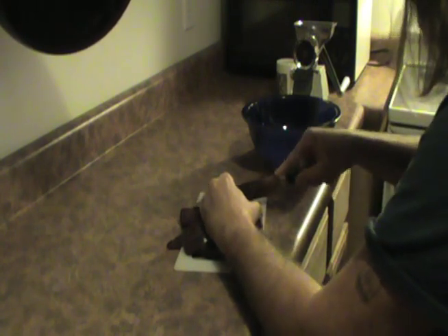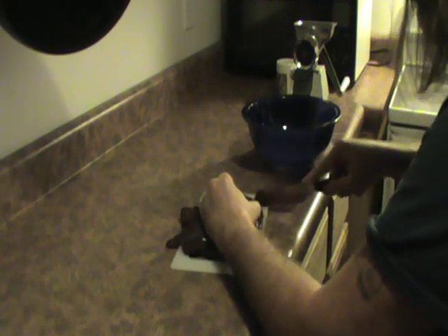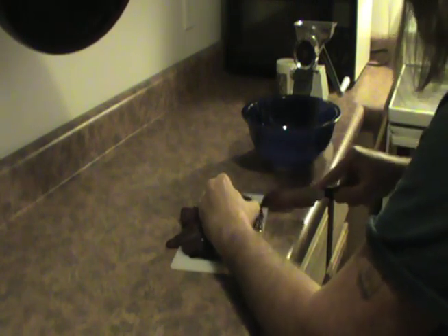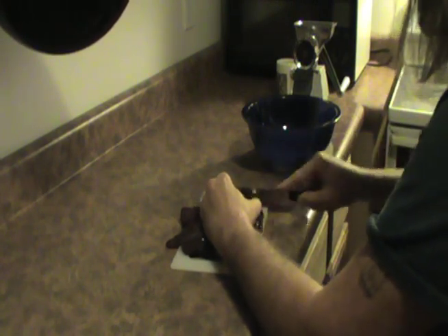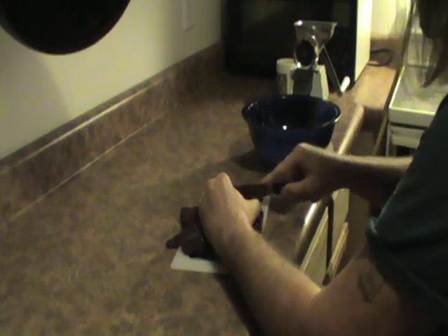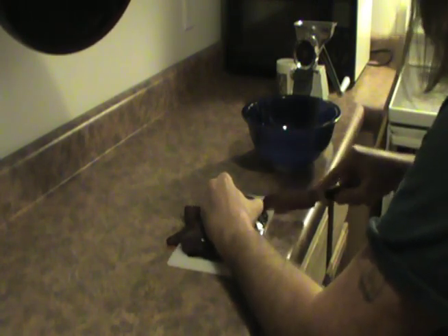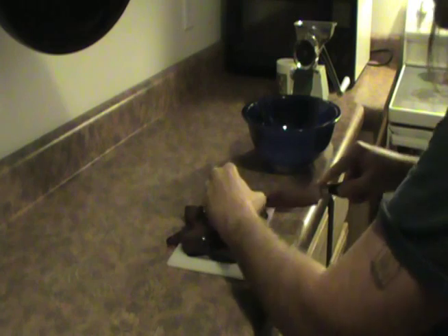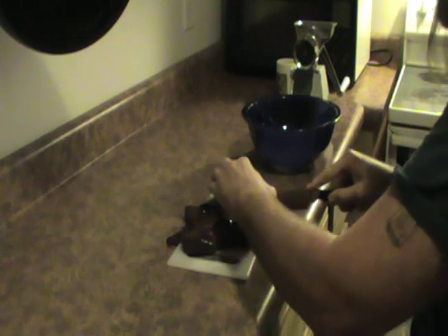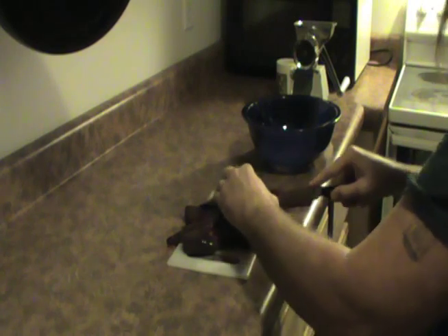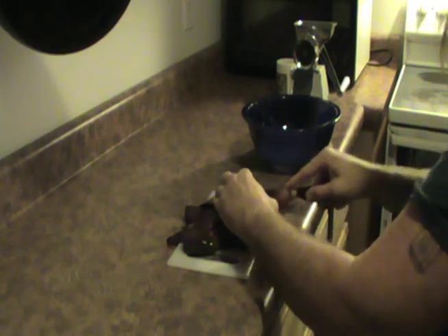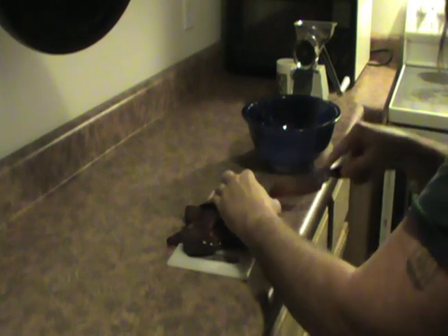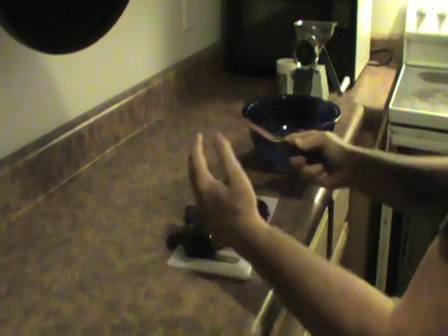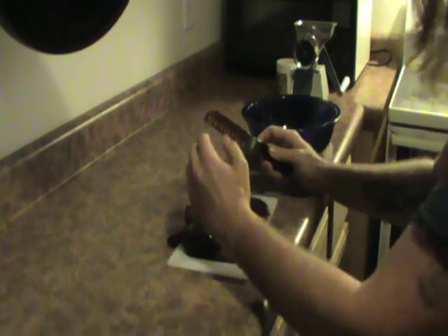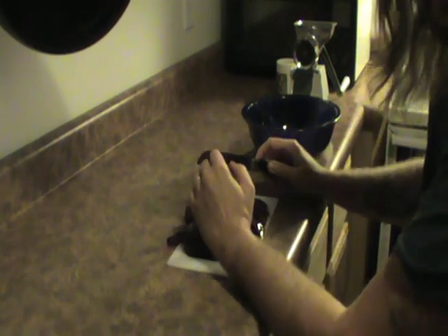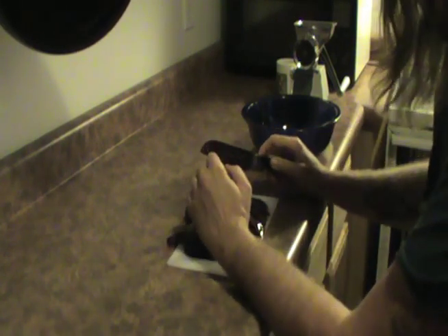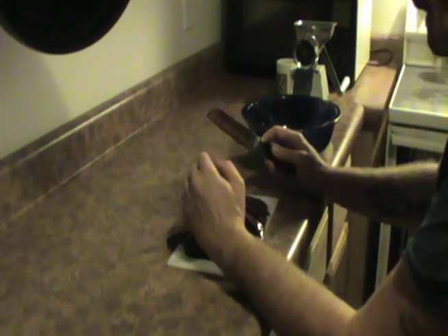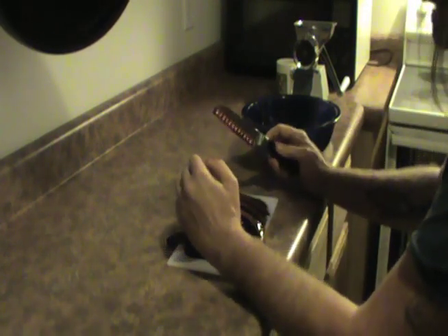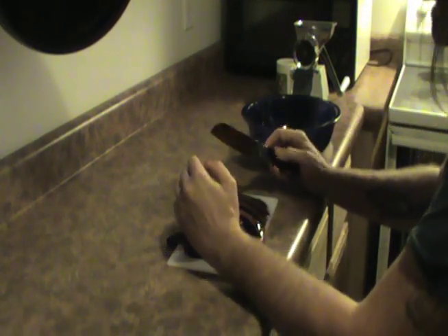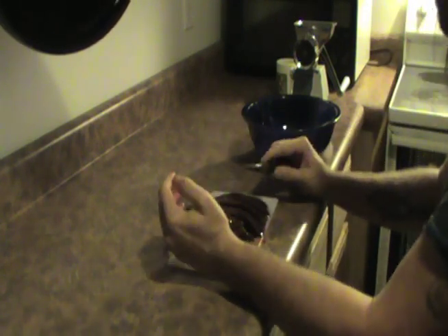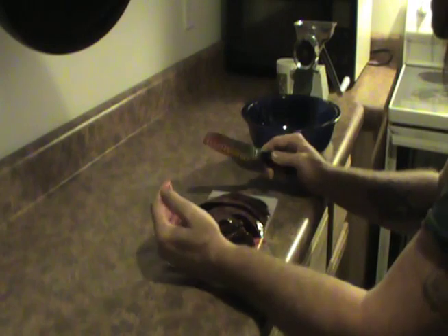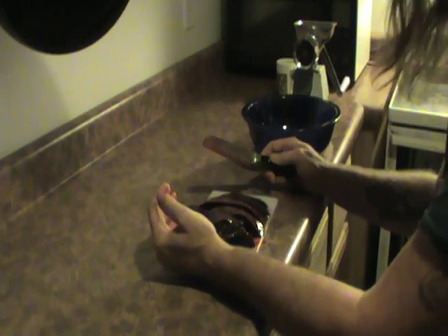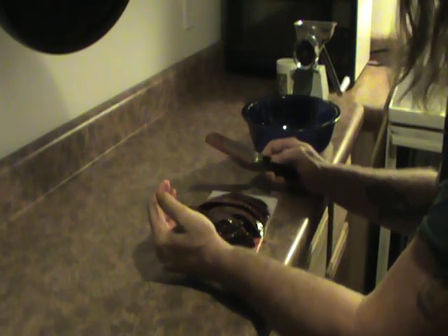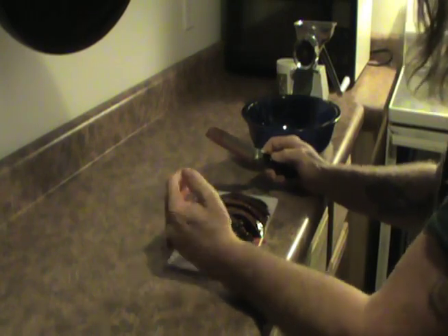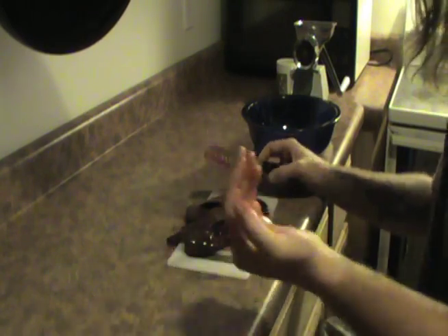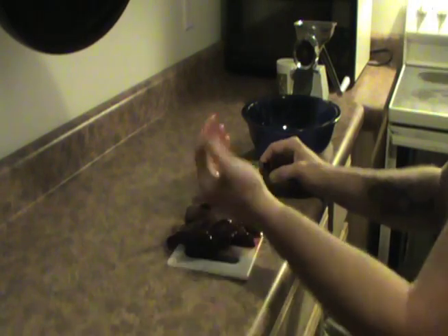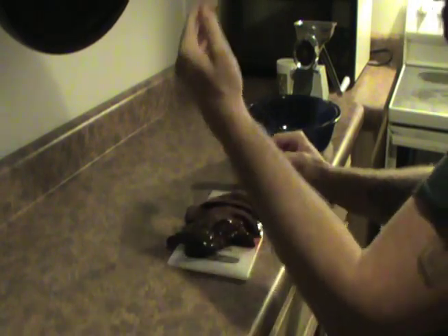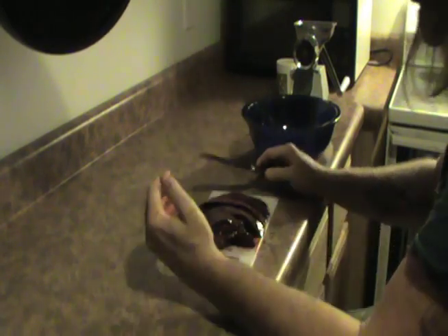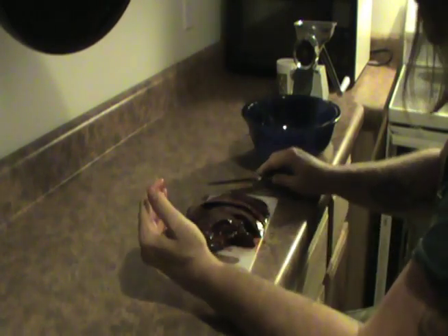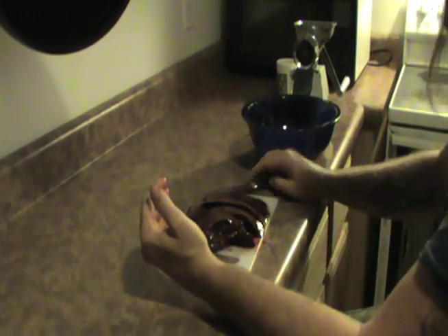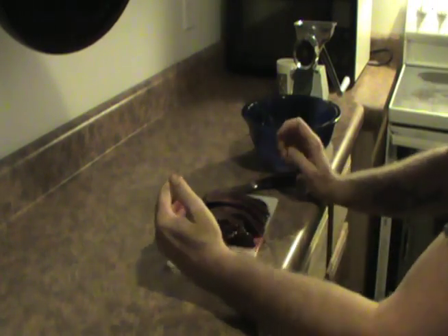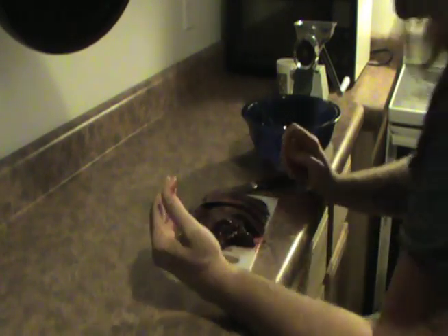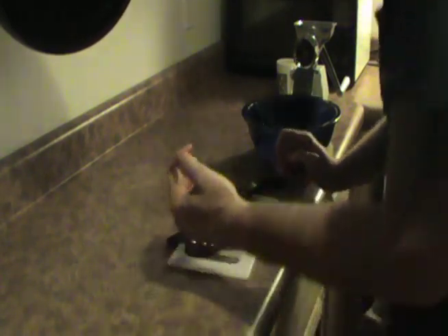Don't know if you've ever heard of it — it's kind of like a liver cheese, liverwurst, whatever. They do kind of like that. So let me get this liver that I've chunked up and get it boiled a little bit.